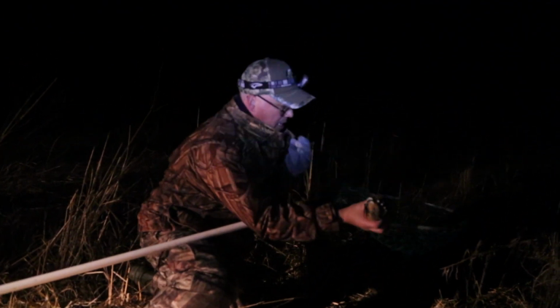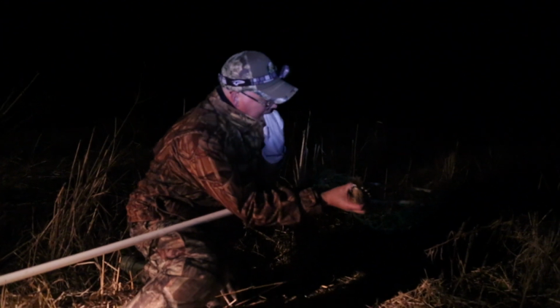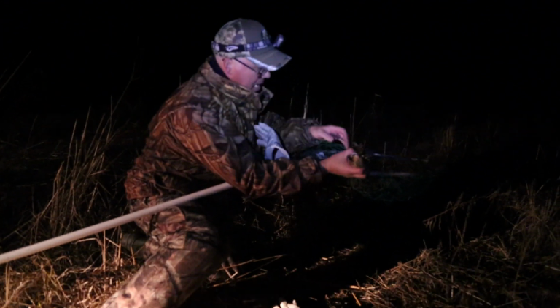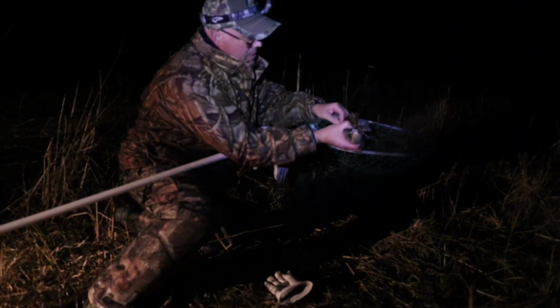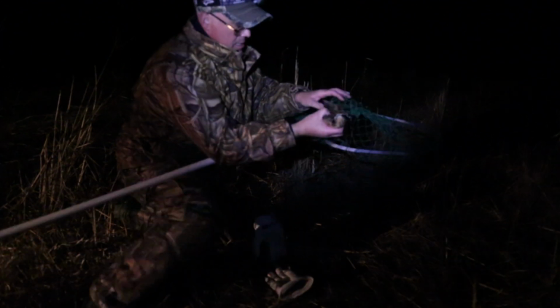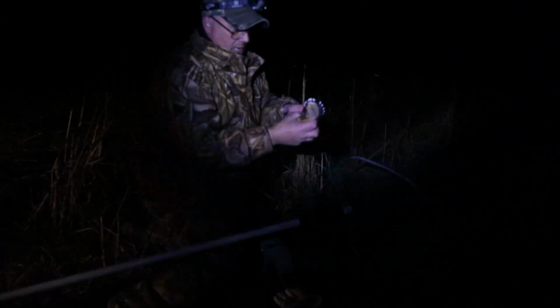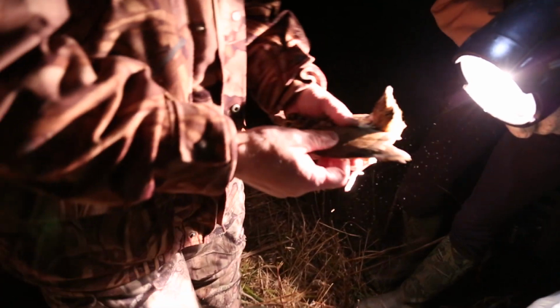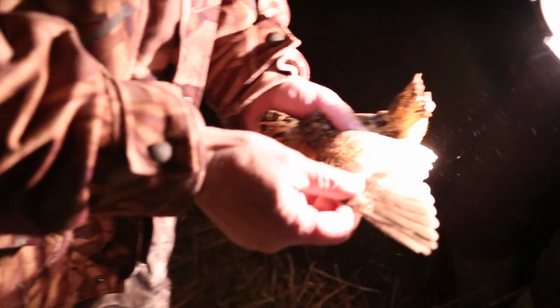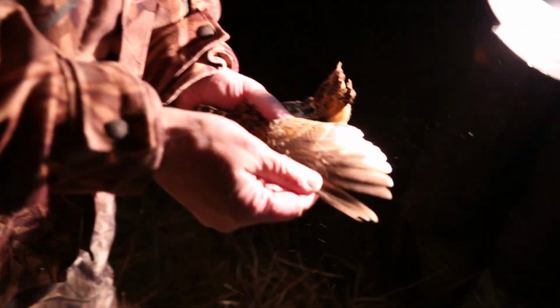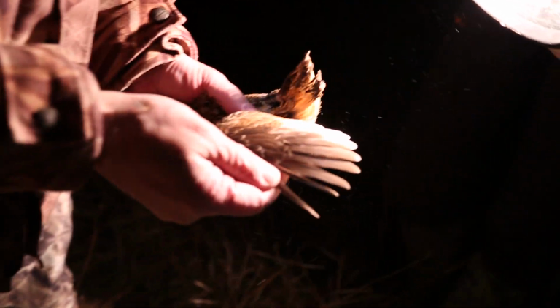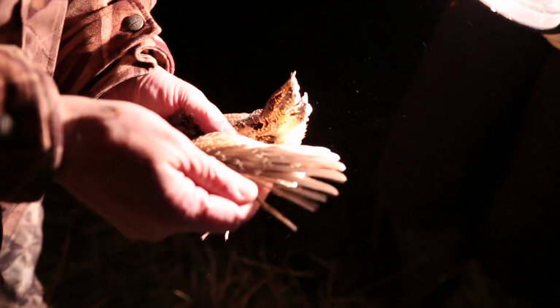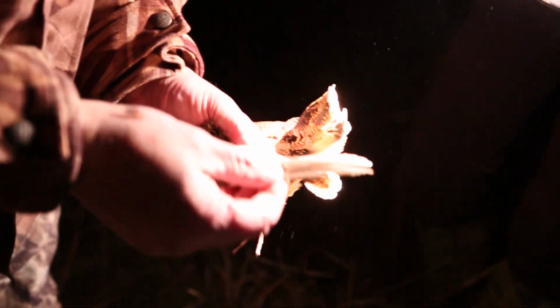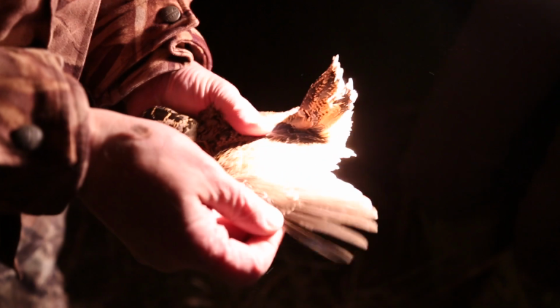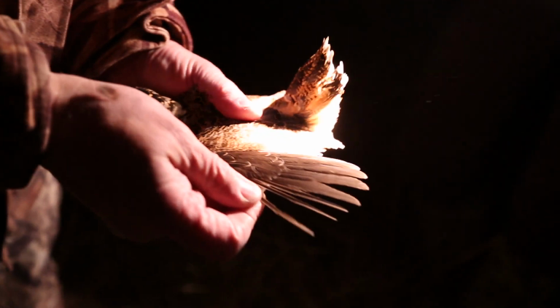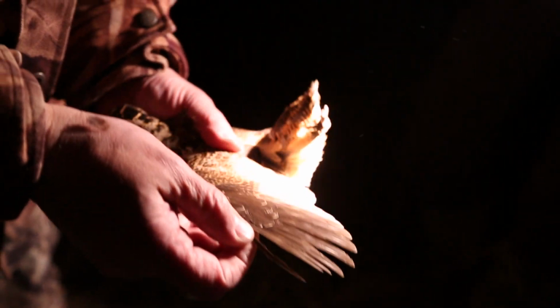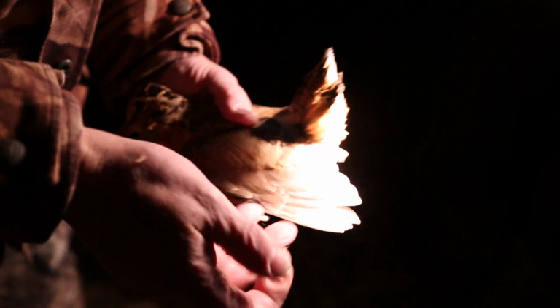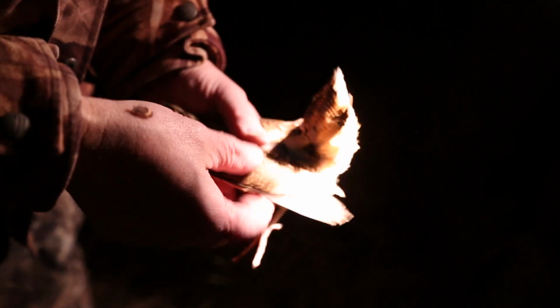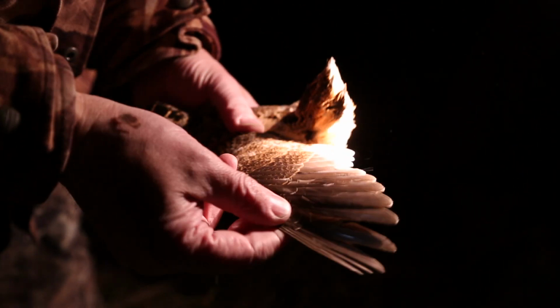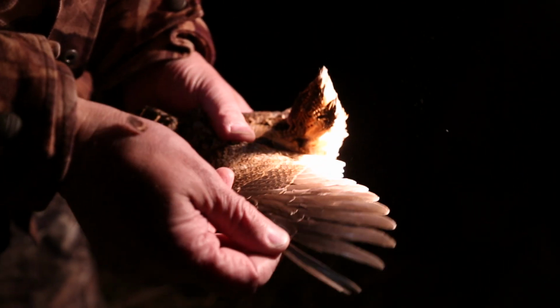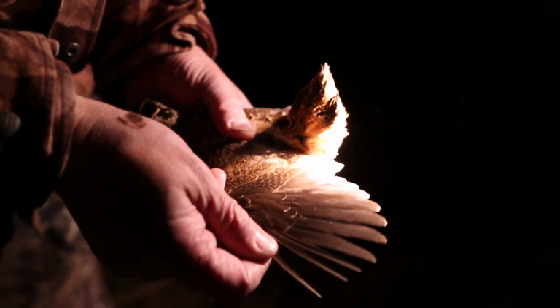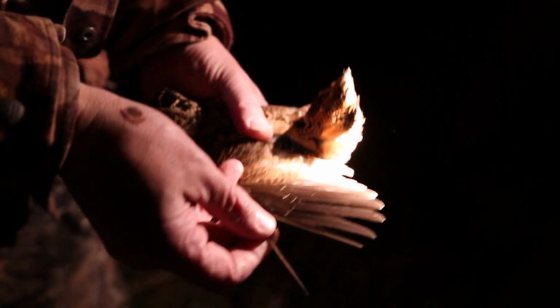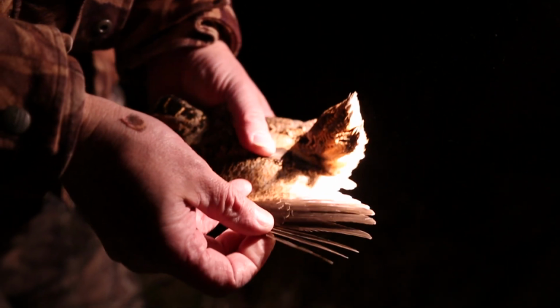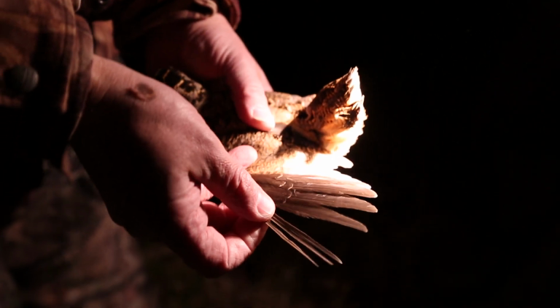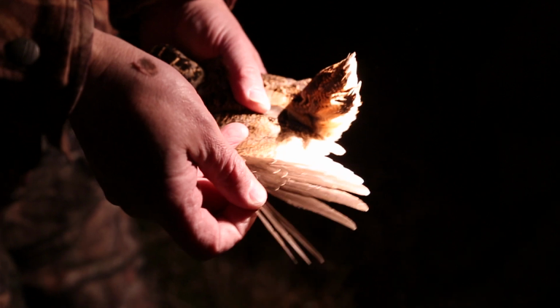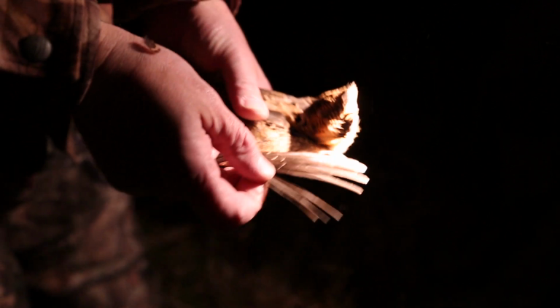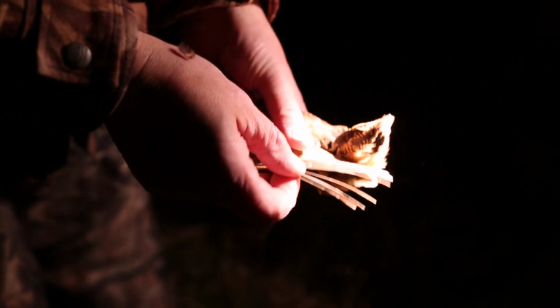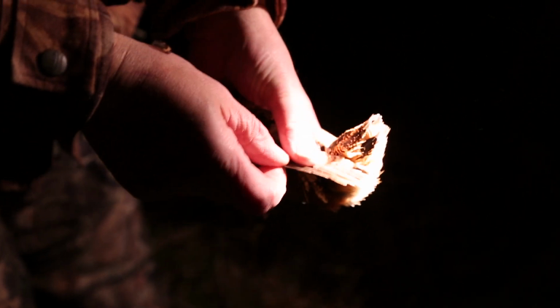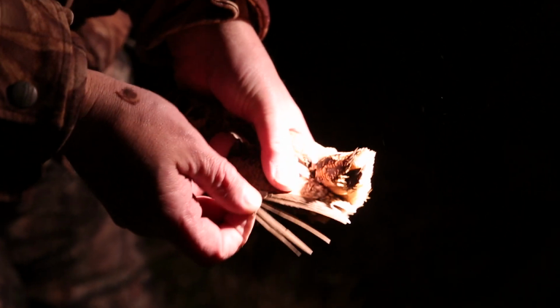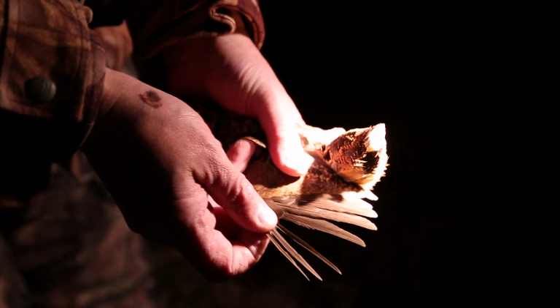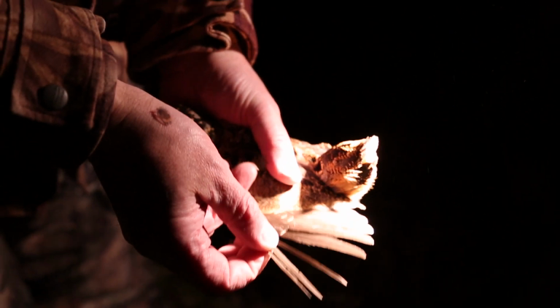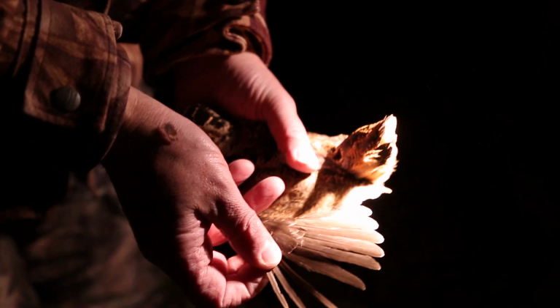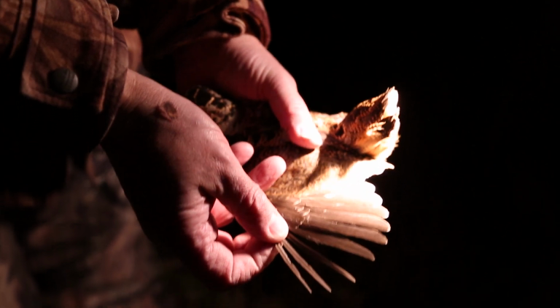The way you age and sex a woodcock is by looking at the wings. If you look at the outer primaries, with females it's wide — these three outer primaries are pretty wide, so it's definitely a female. With a male, they're probably half that width.